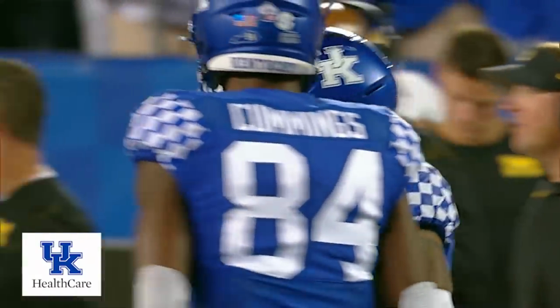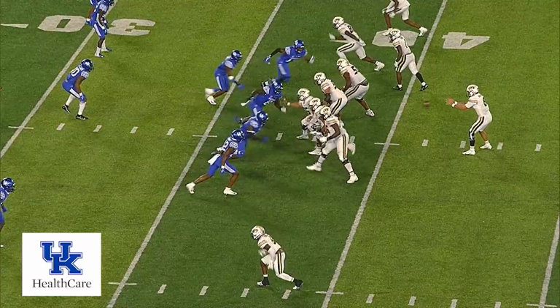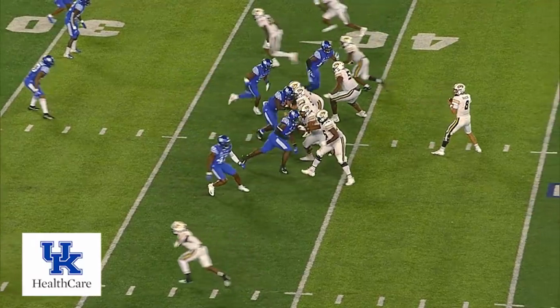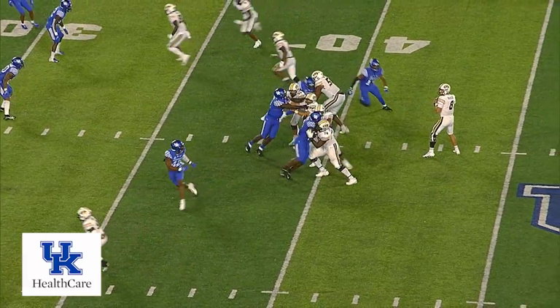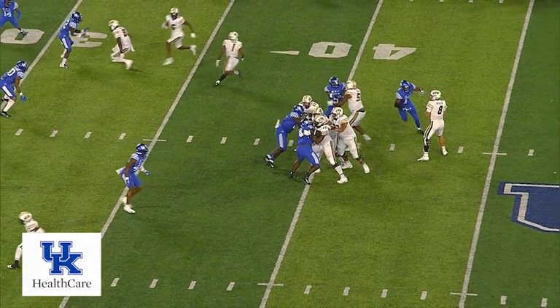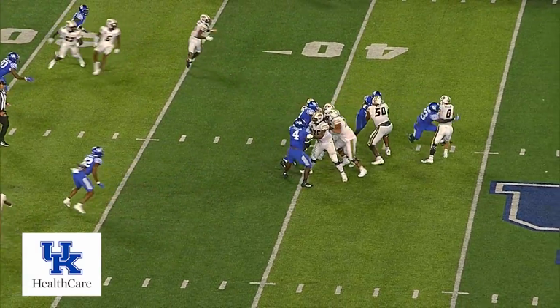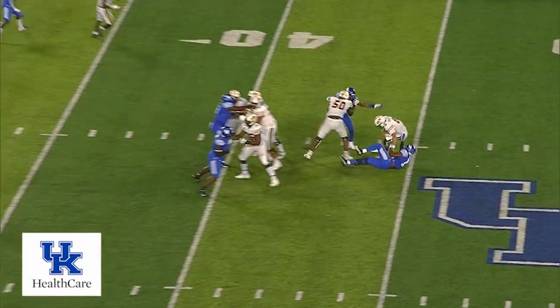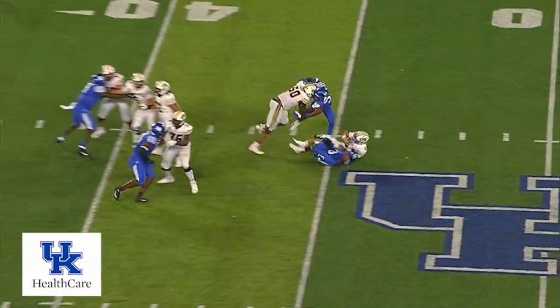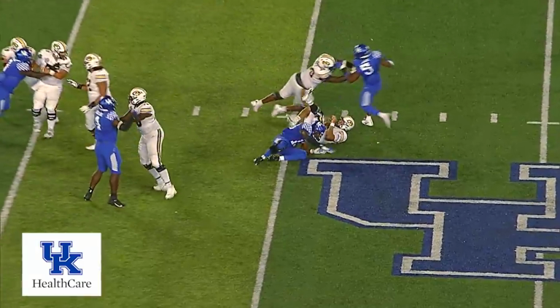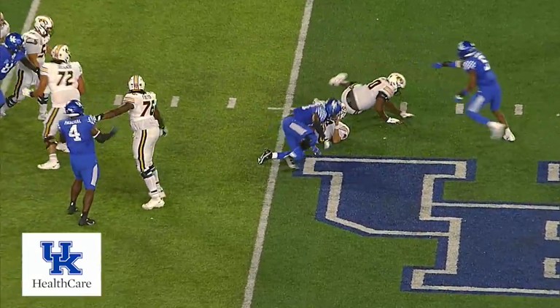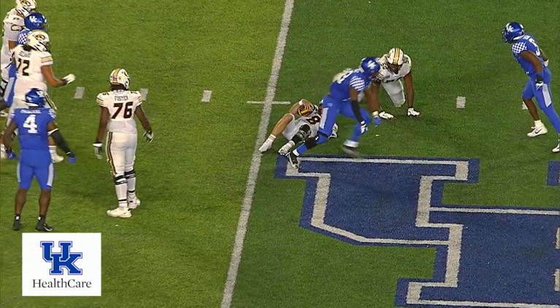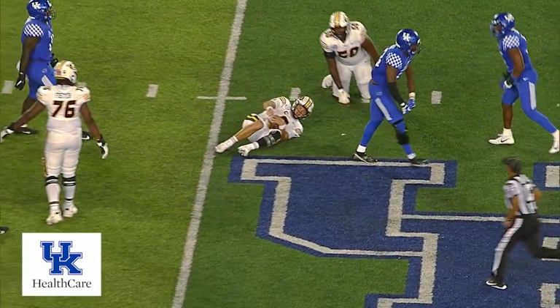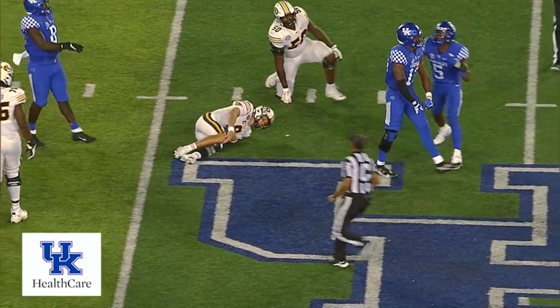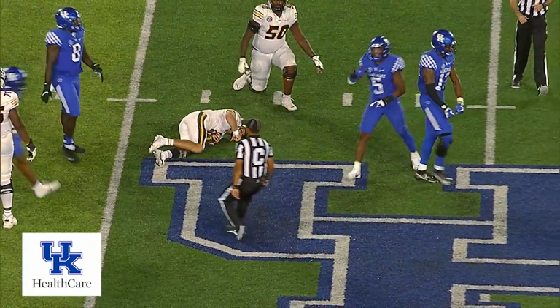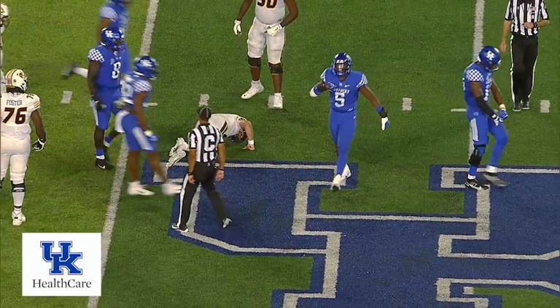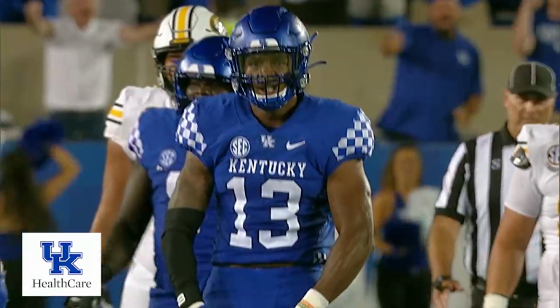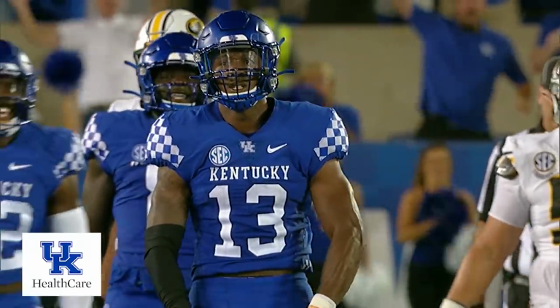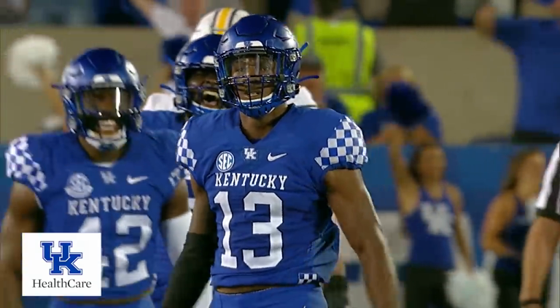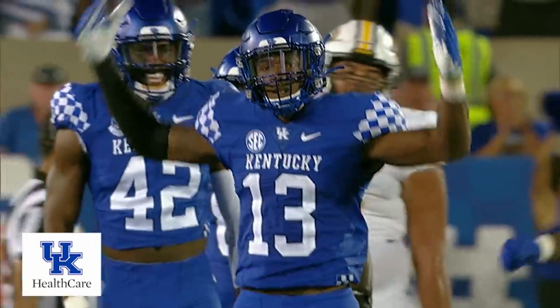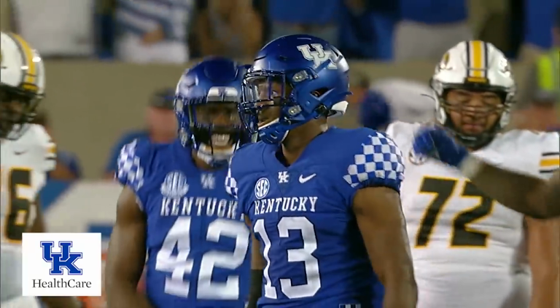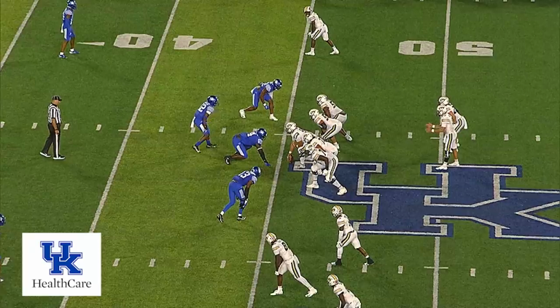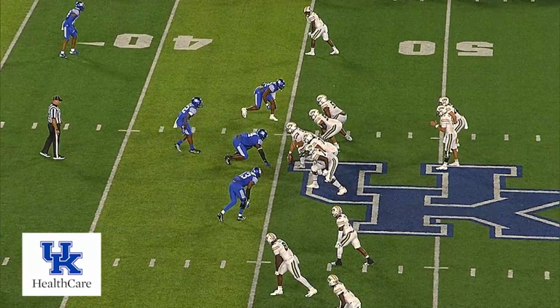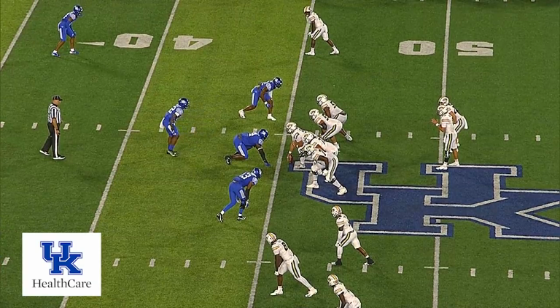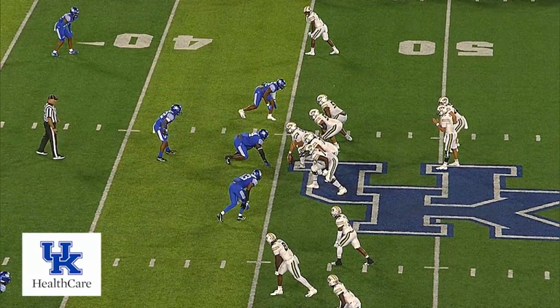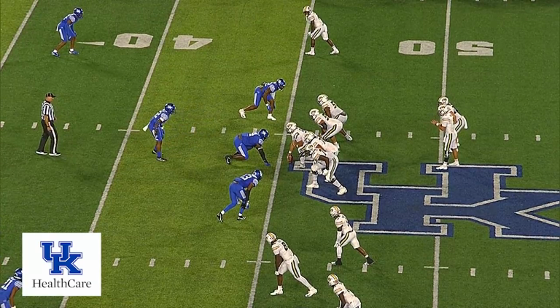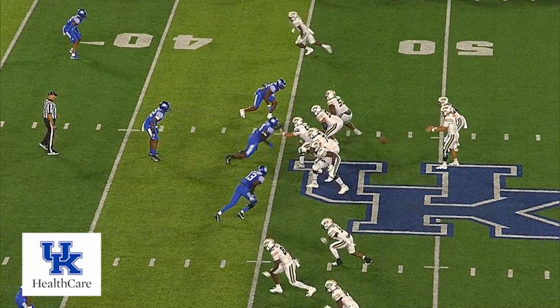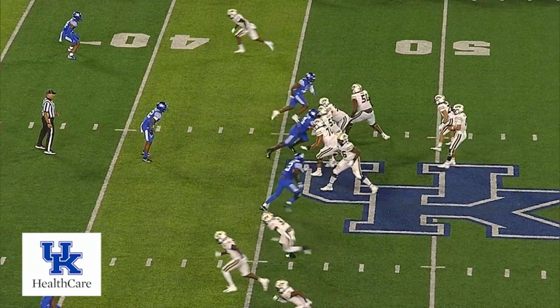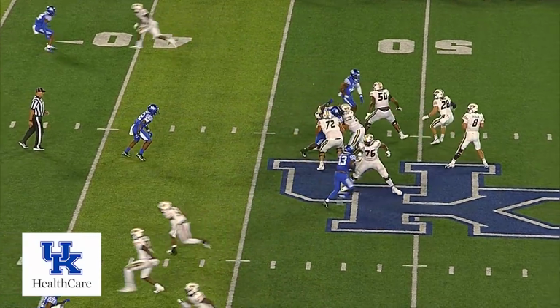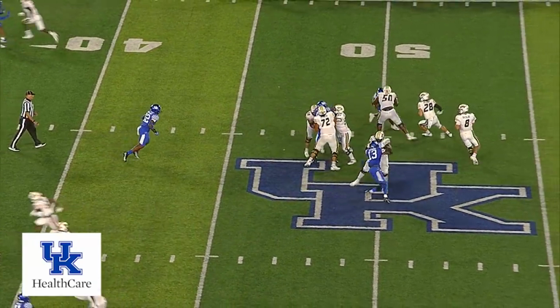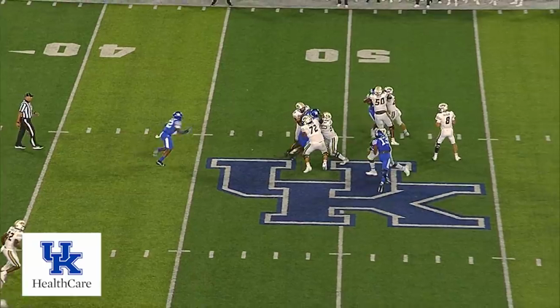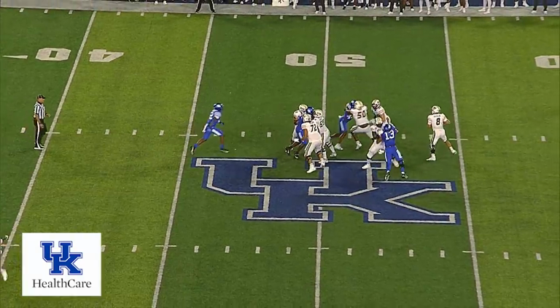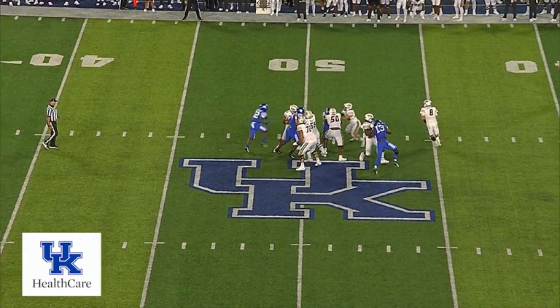Got three wideouts right, empty backfield. Here comes the blitz, Bazelak — hand and set! J.J. Weaver got him! Eight yards off the football. They're just going to bring three — three-man rush, they drop eight.